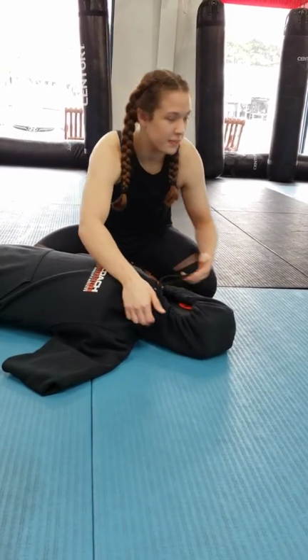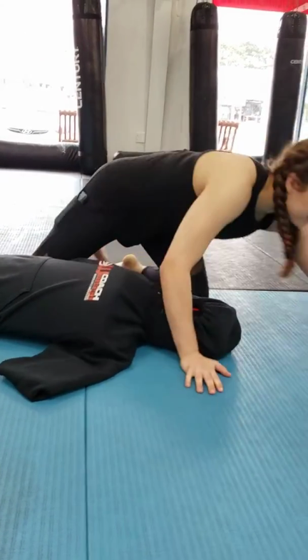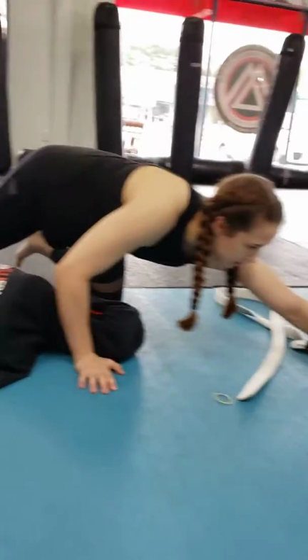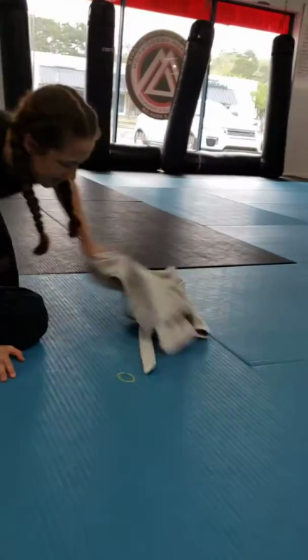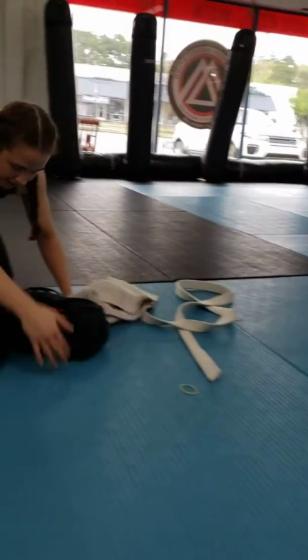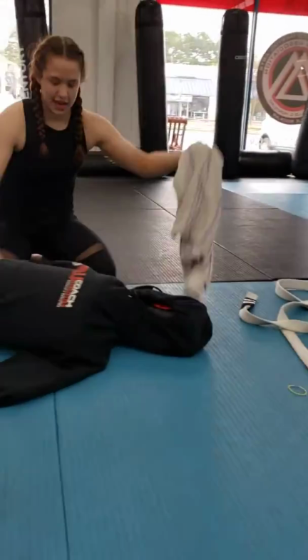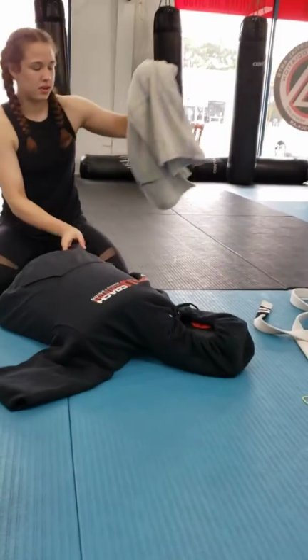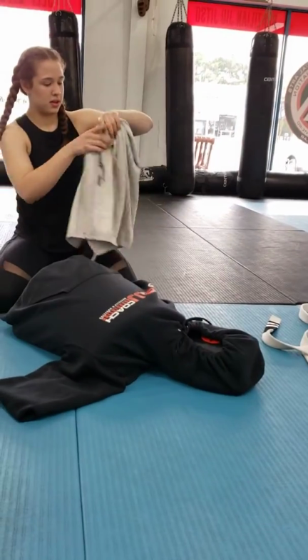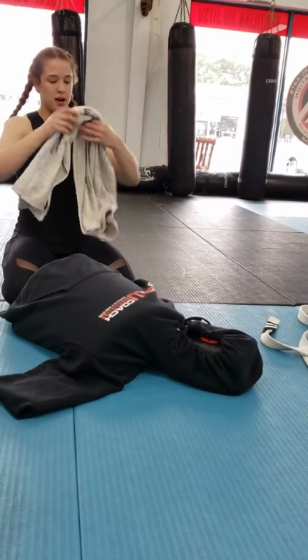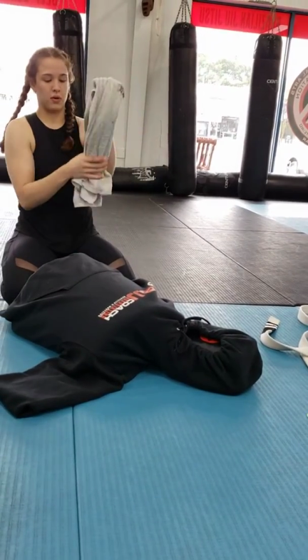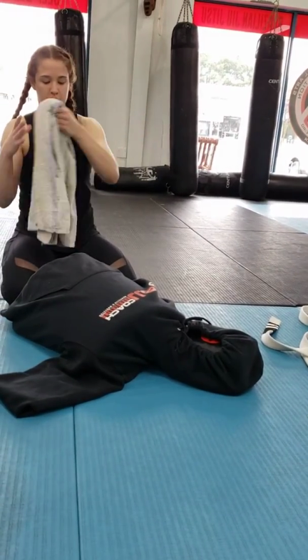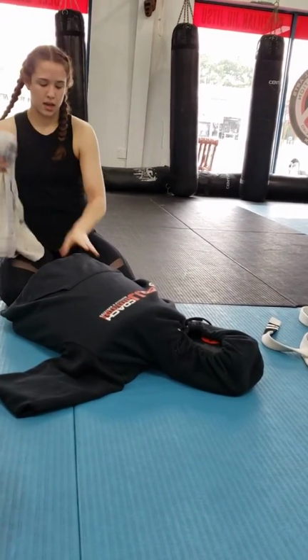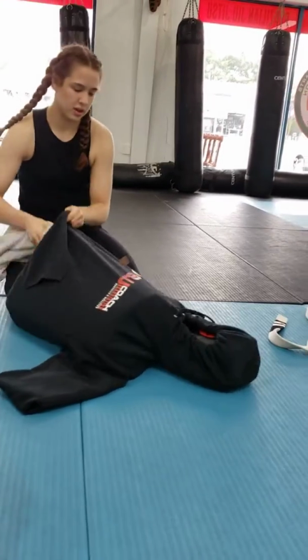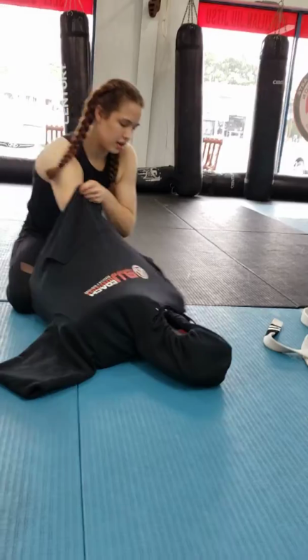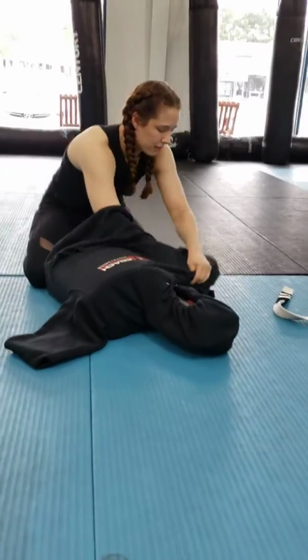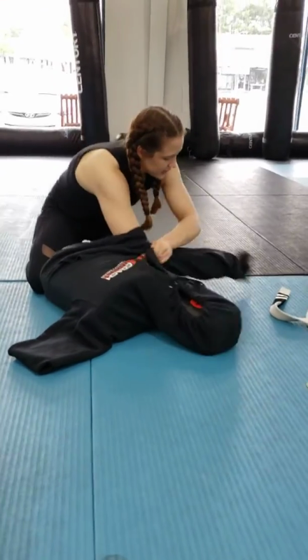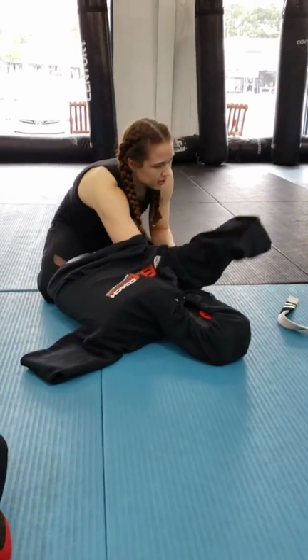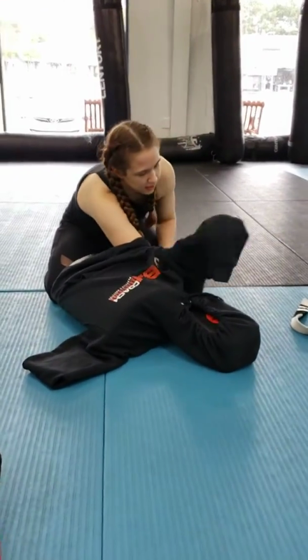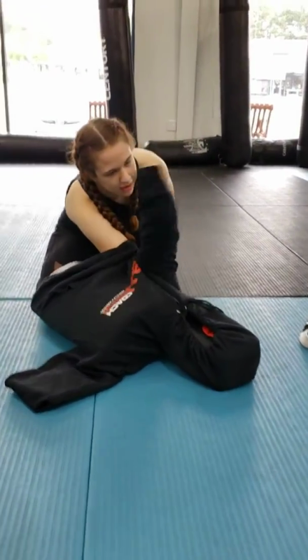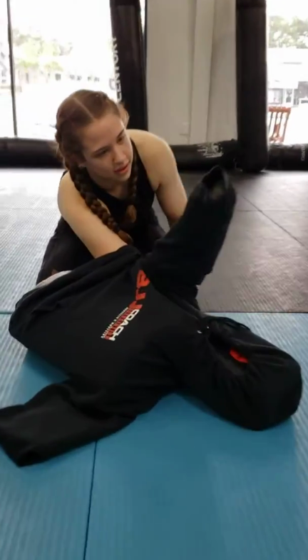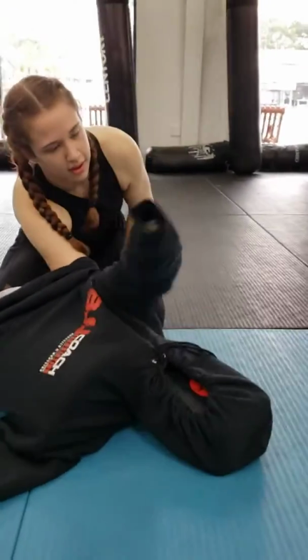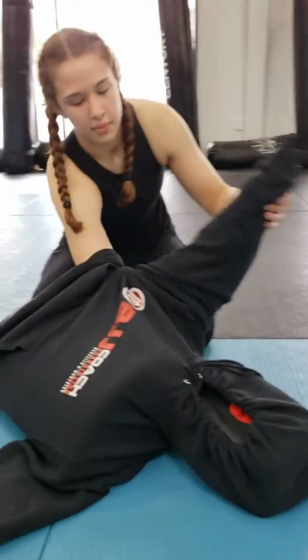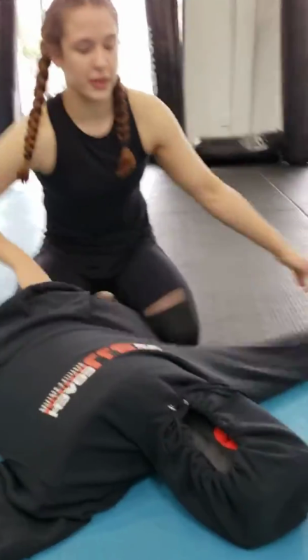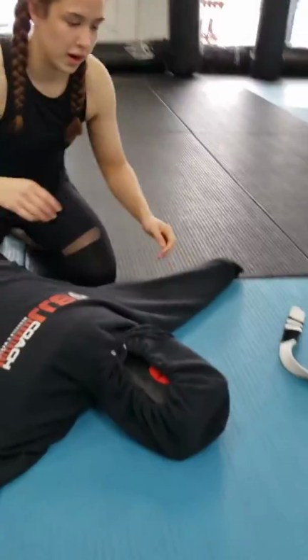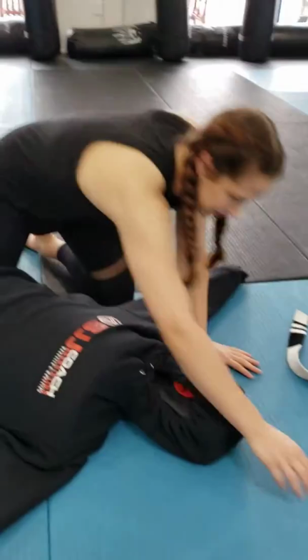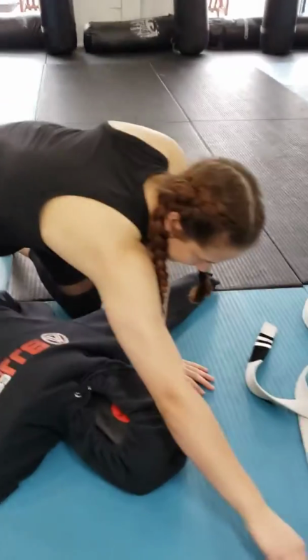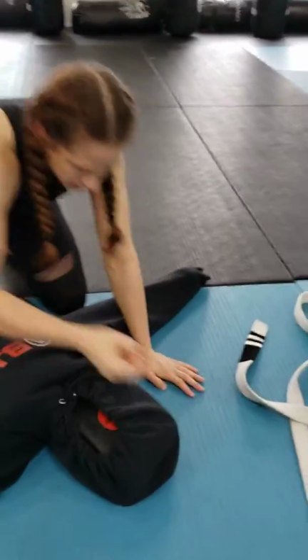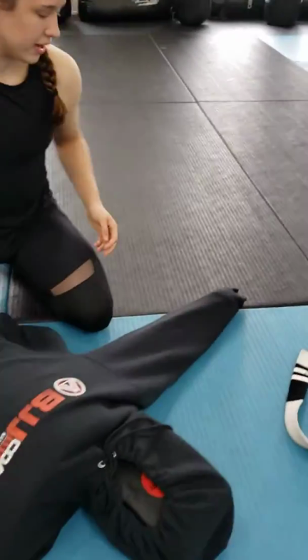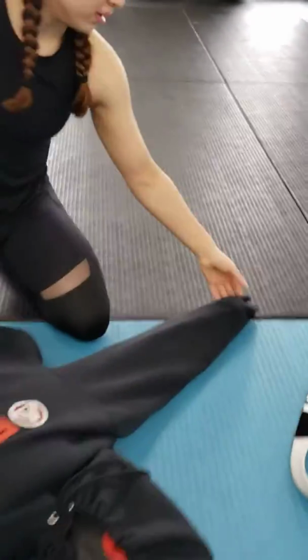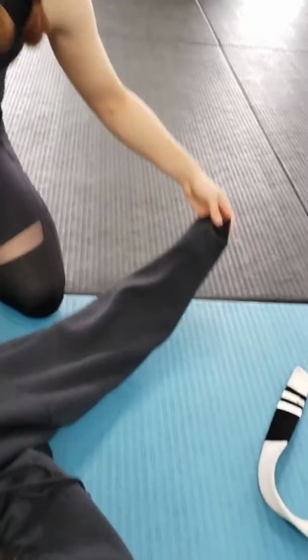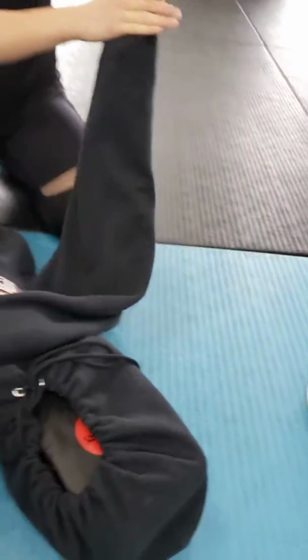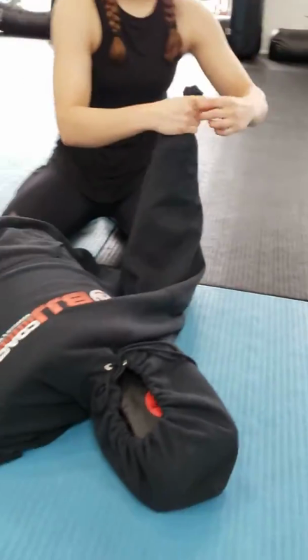Then I'm going to give him some arms. I've got my towel. I'm going to roll it up and I'm going to shove it down one of the sleeves. I'm only going to do one for this dummy. I'm going to tie it up again.